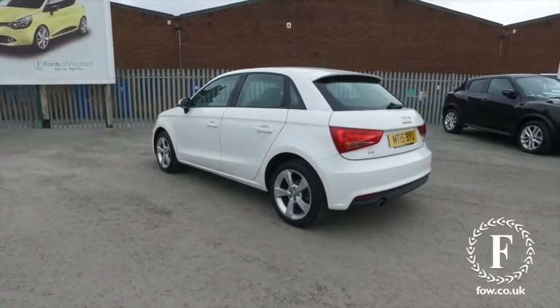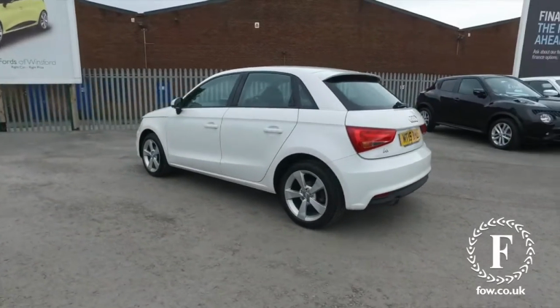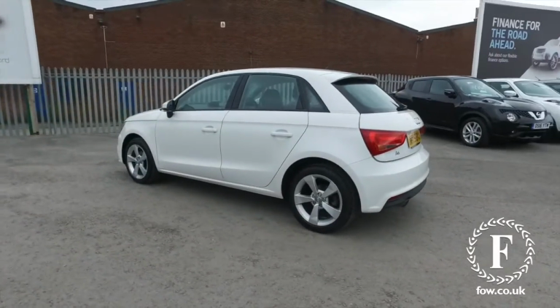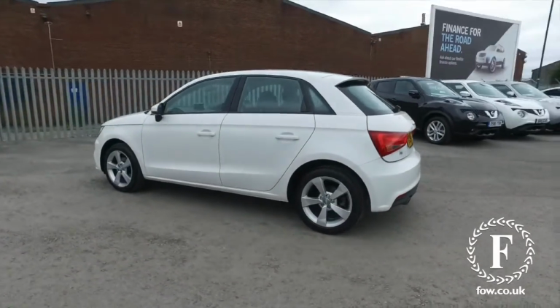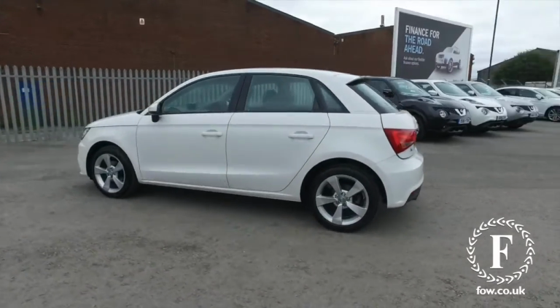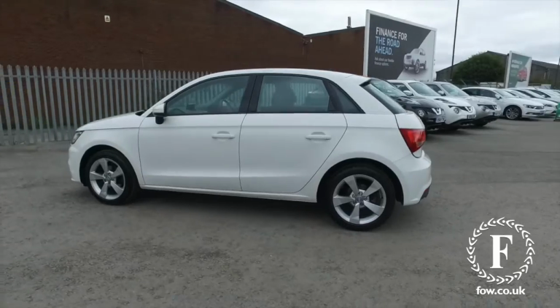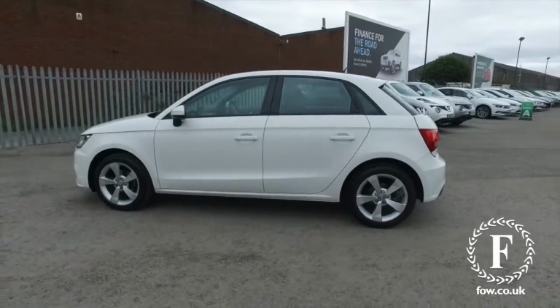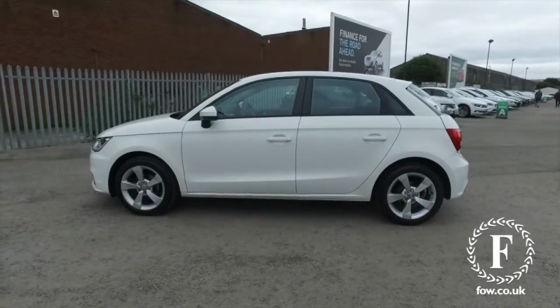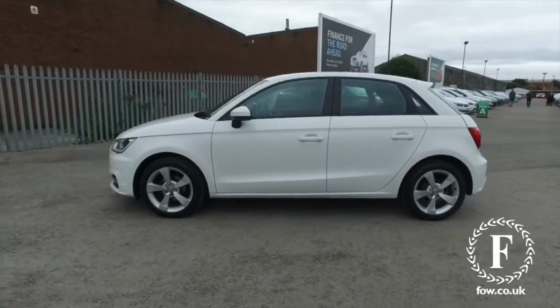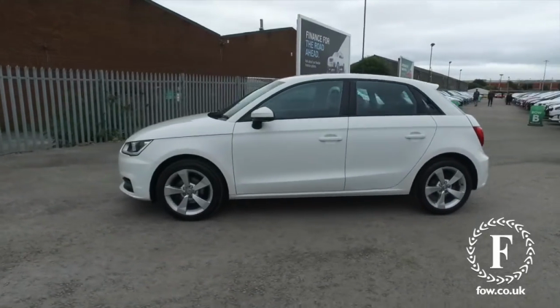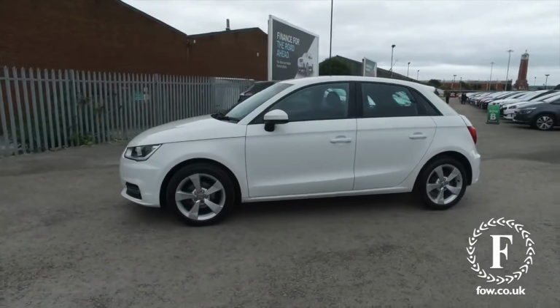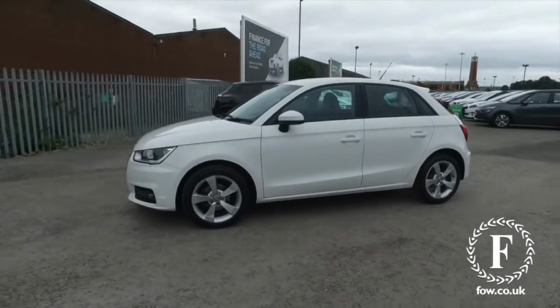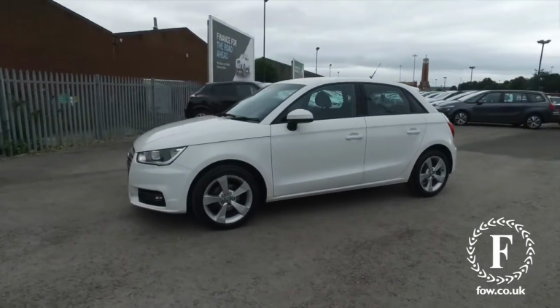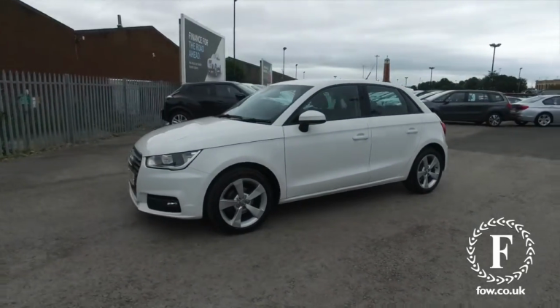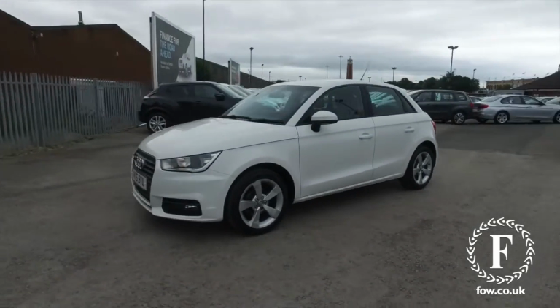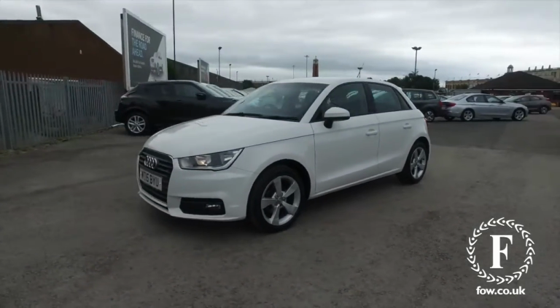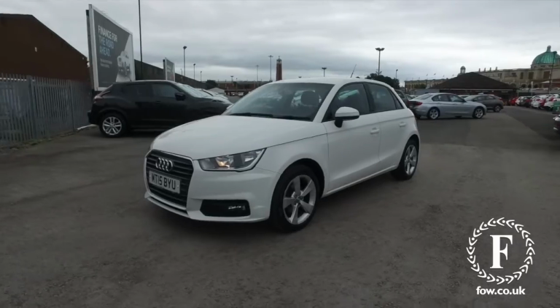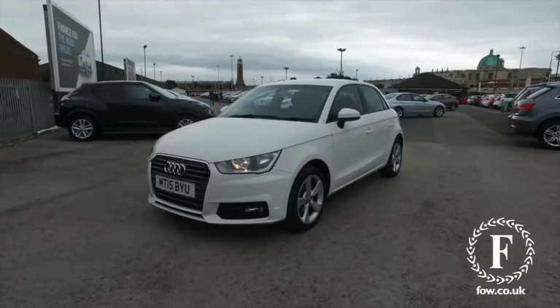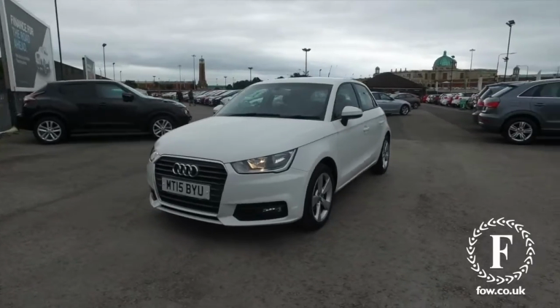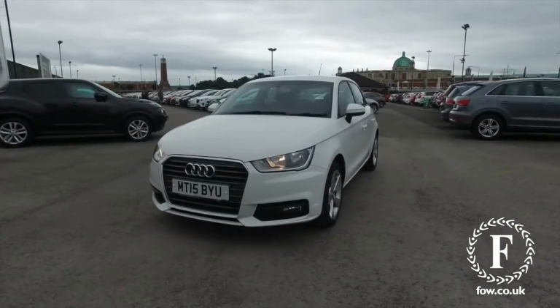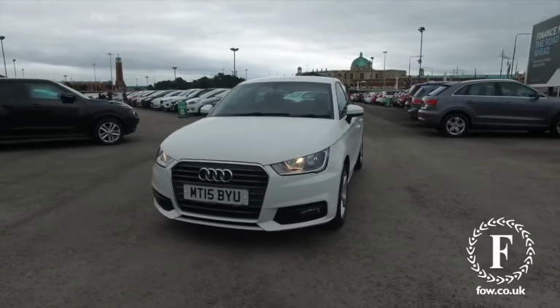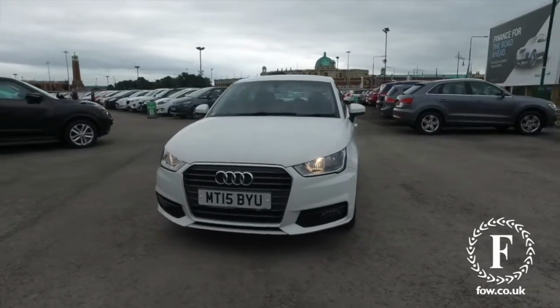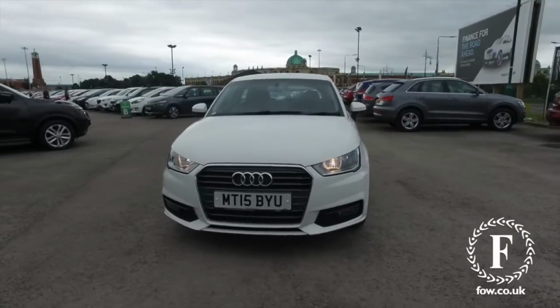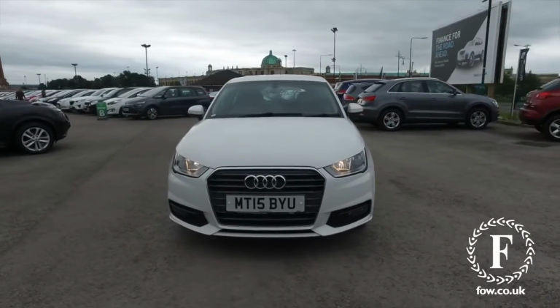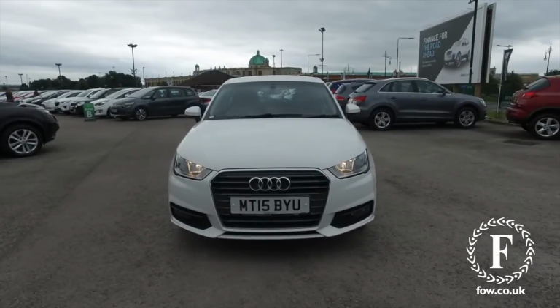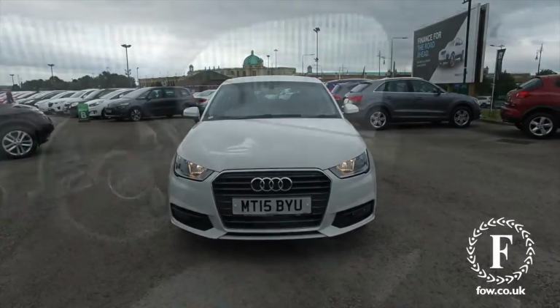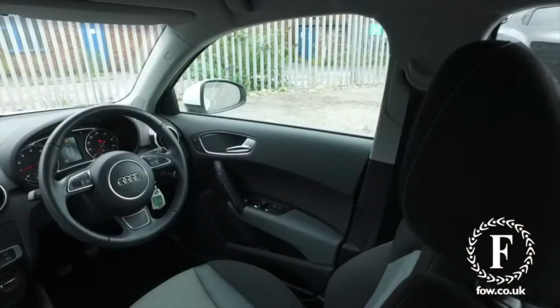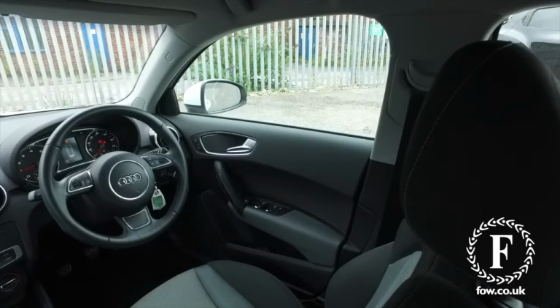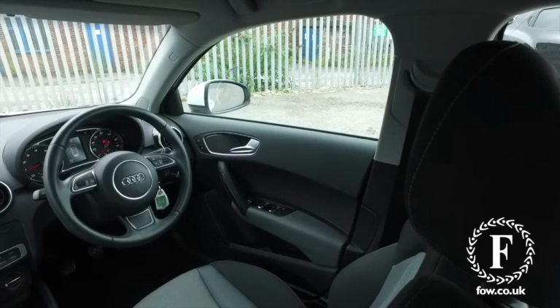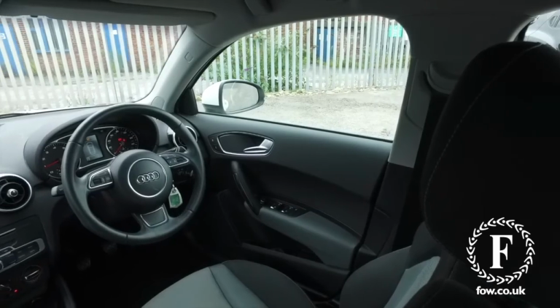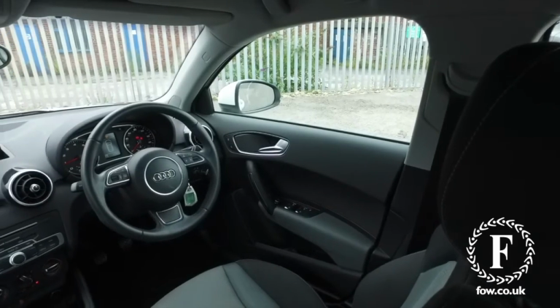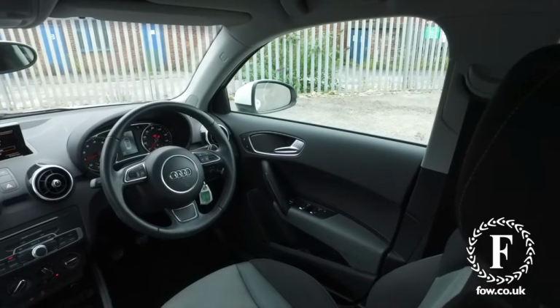Brilliant around town, of course, with its compact dimensions. You can park this with no problem, but it's also at home on a motorway run, and economy is excellent, about 67 mpg combined.